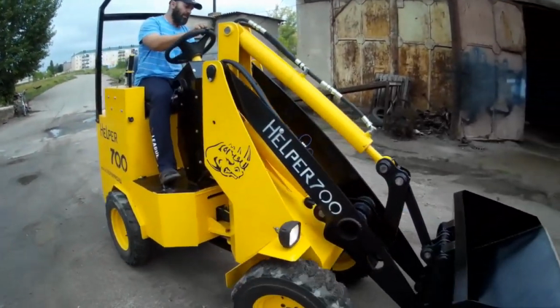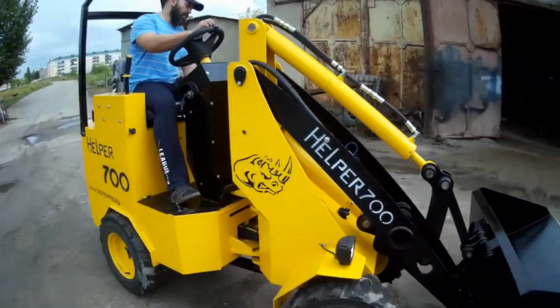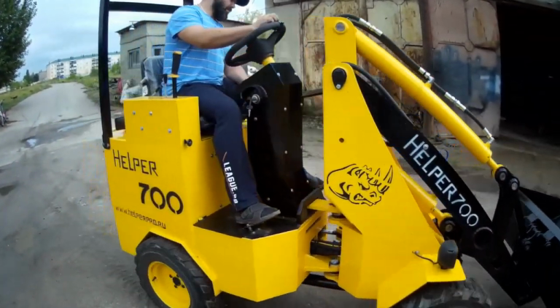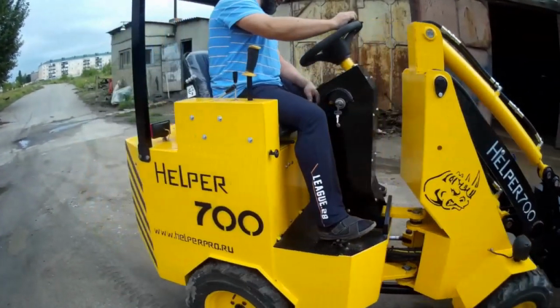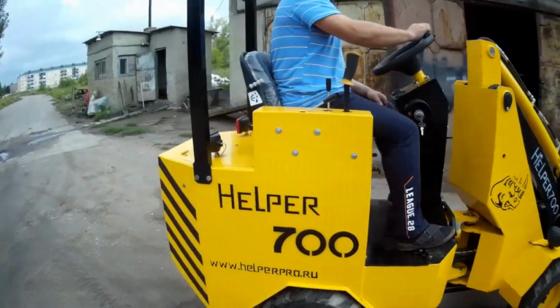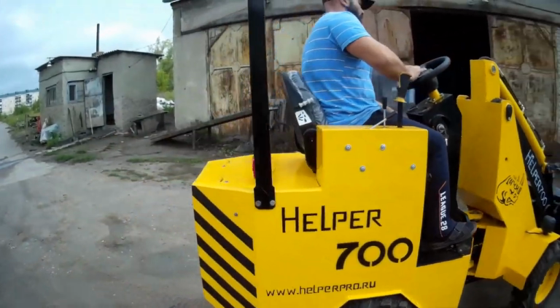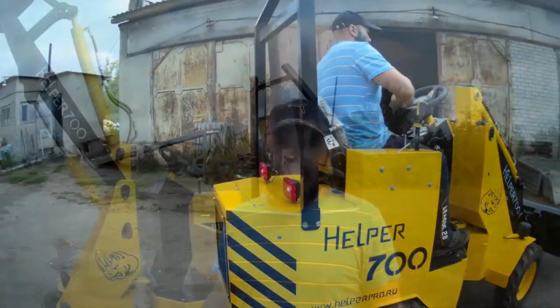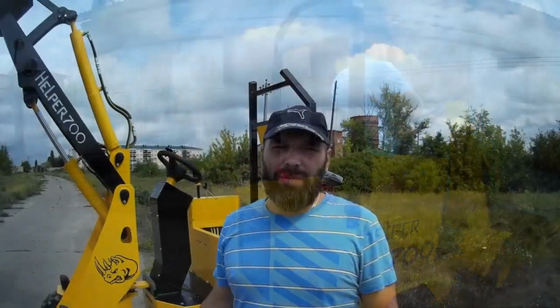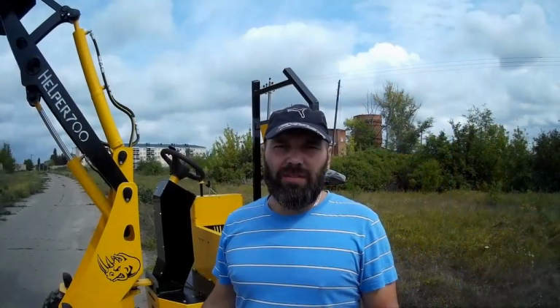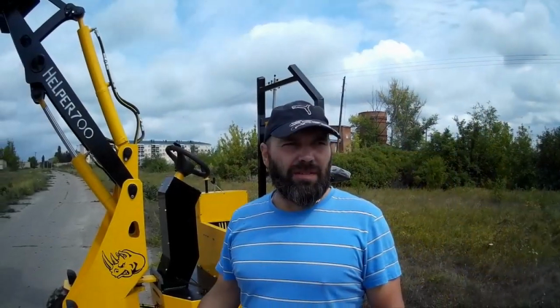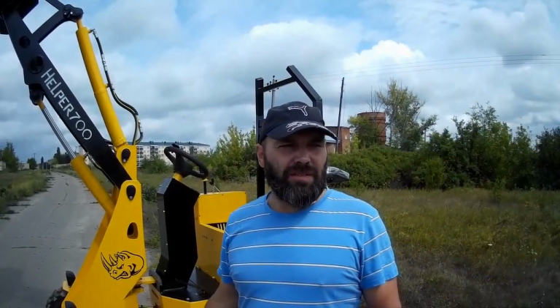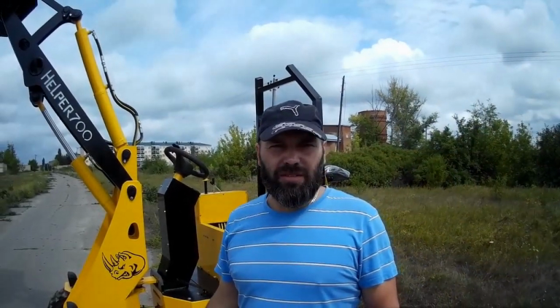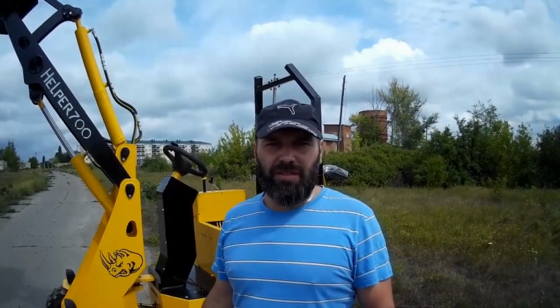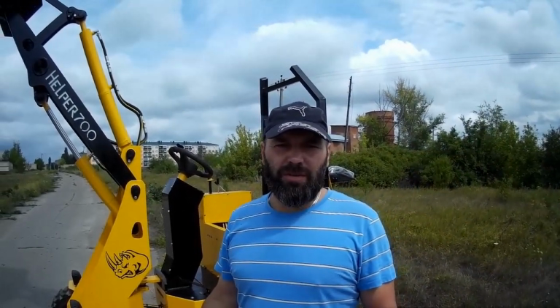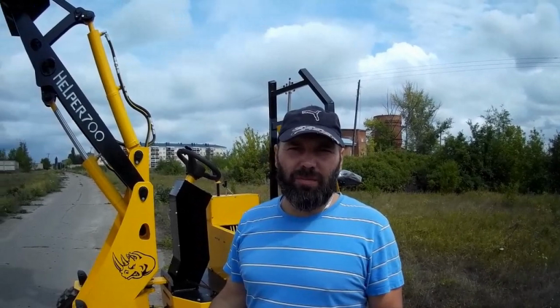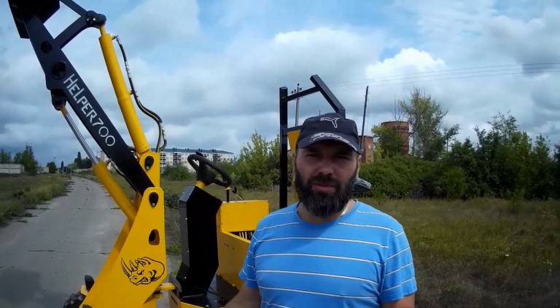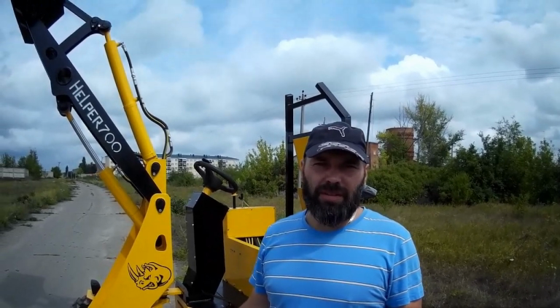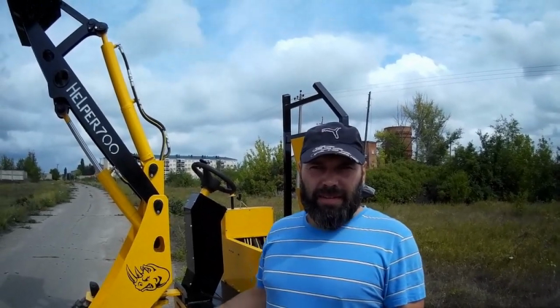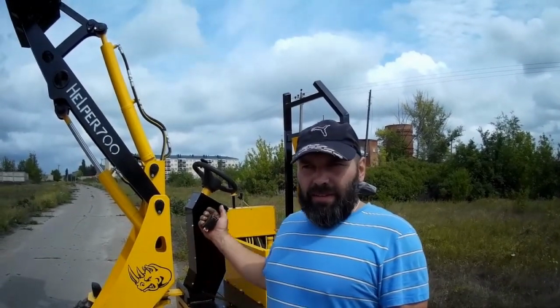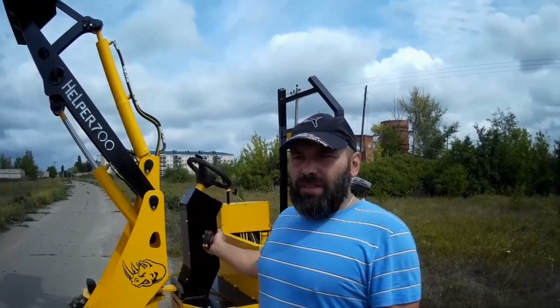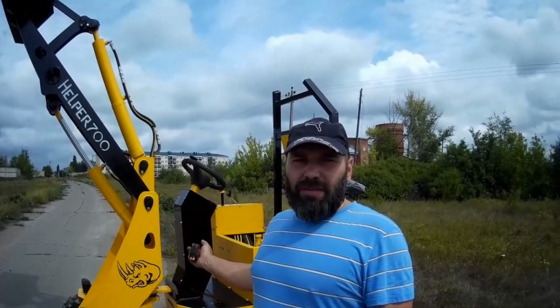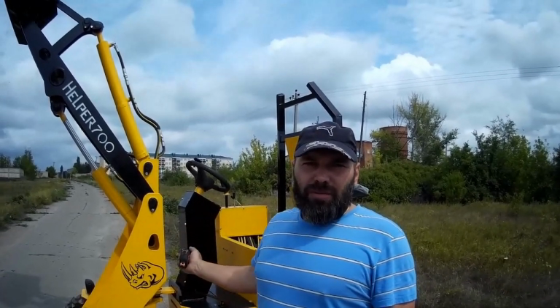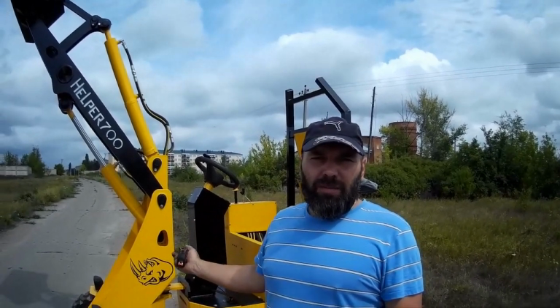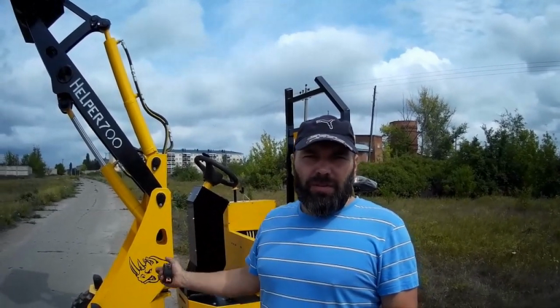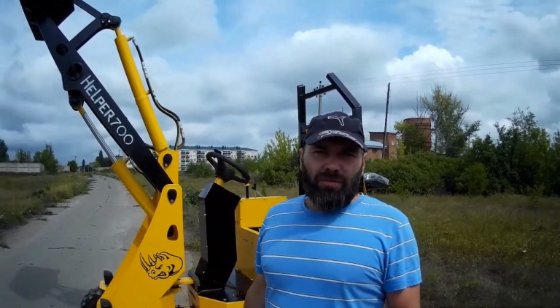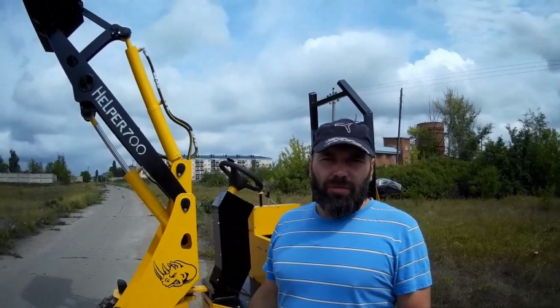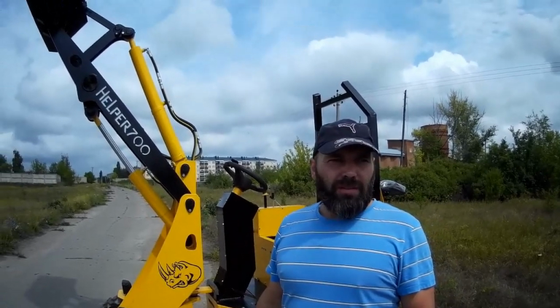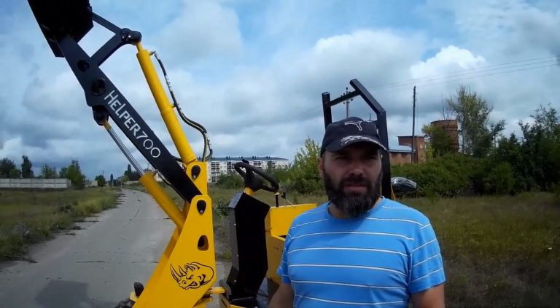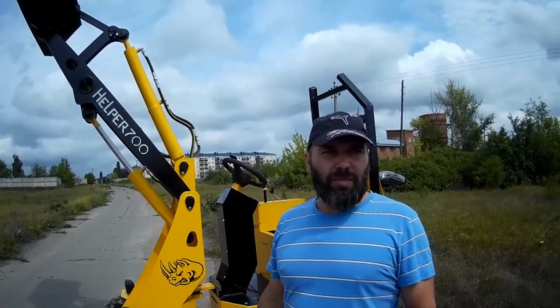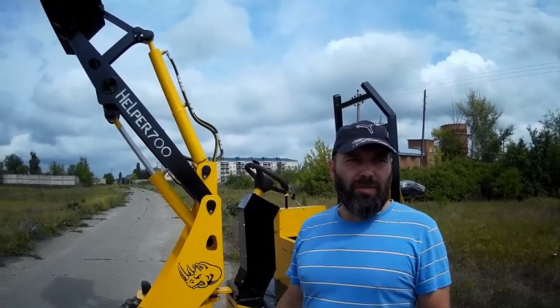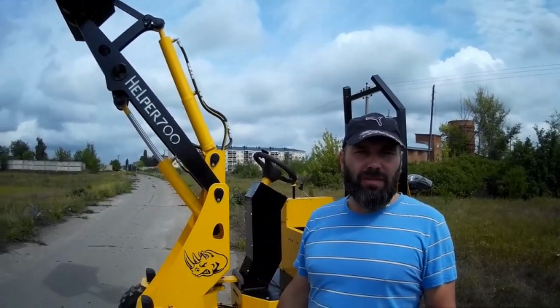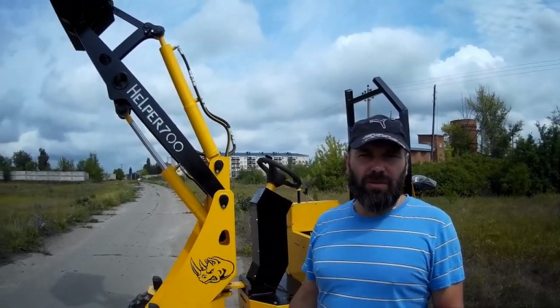Всем привет! Helper 700, погрузчик. Вот сзади стоит второй же в линейке. Был Helper 300 — кто видео смотрел, знают. По Helper 300 сразу скажу: